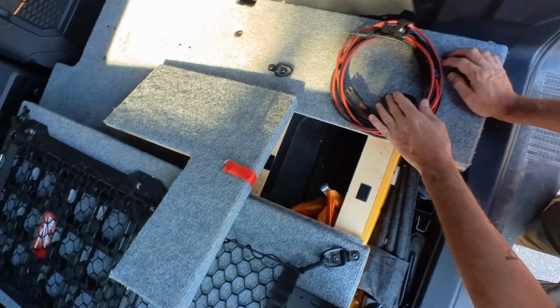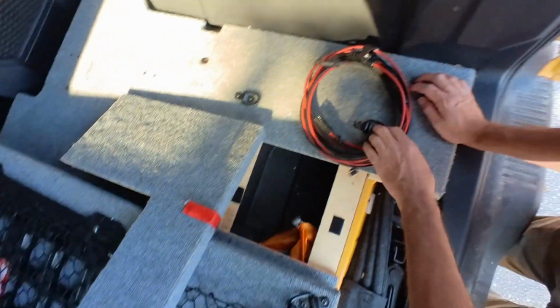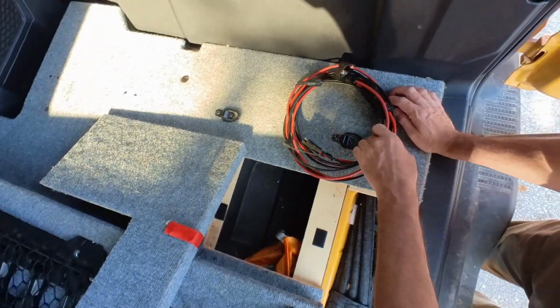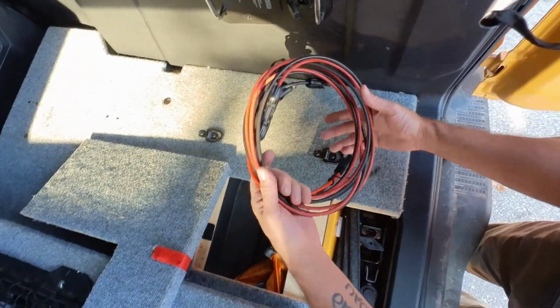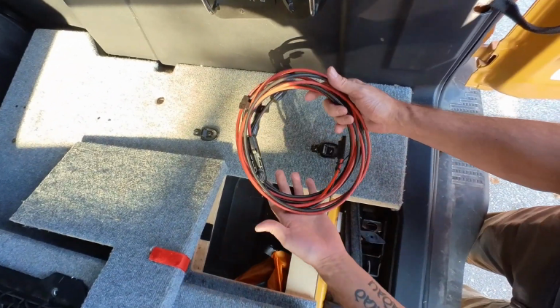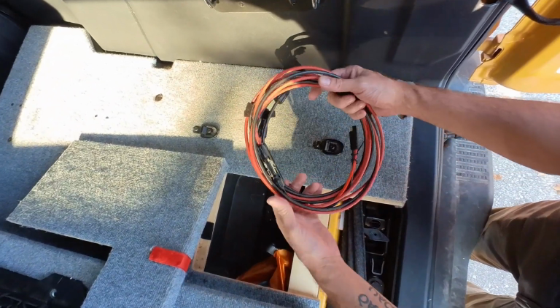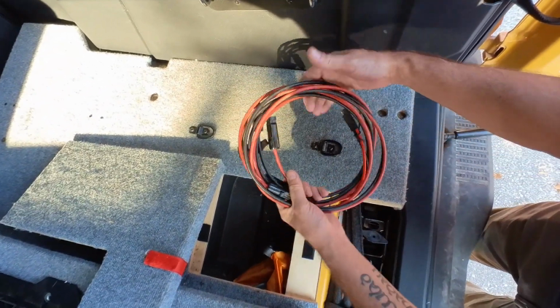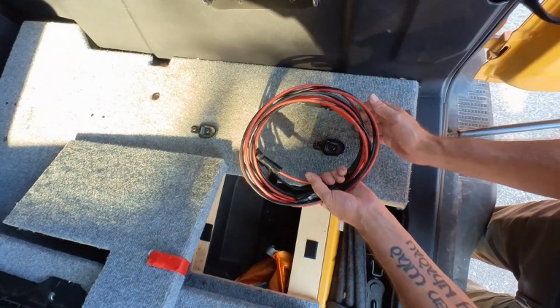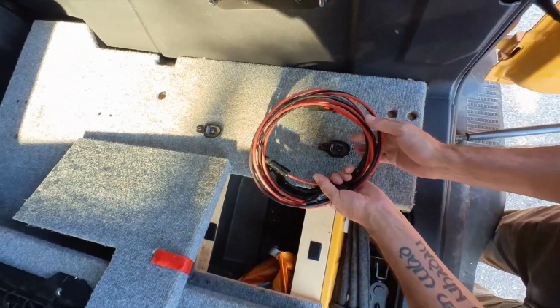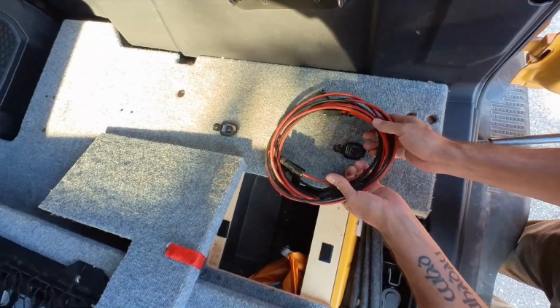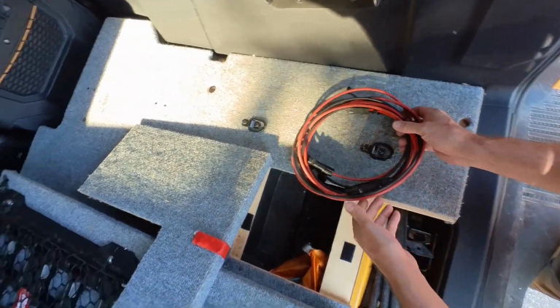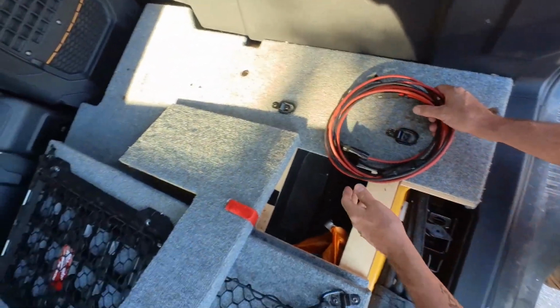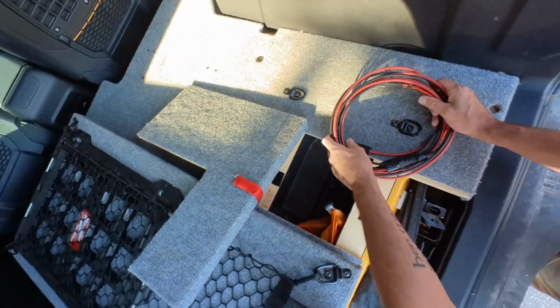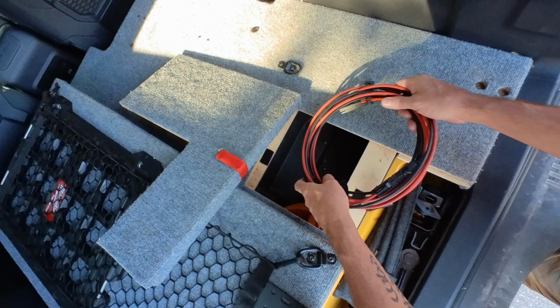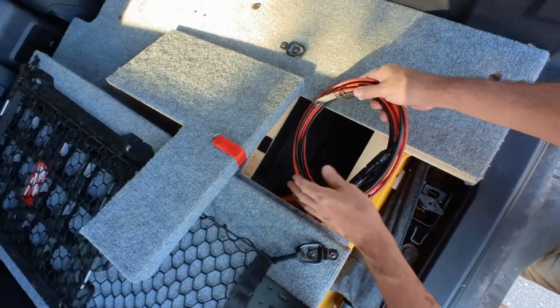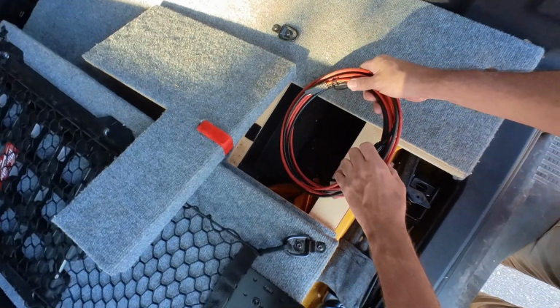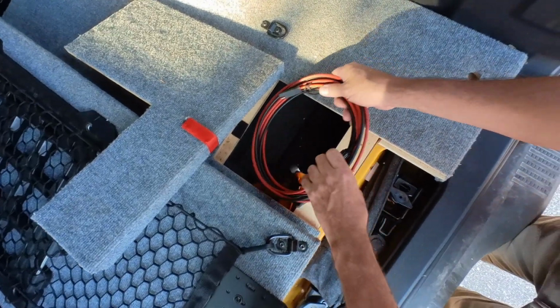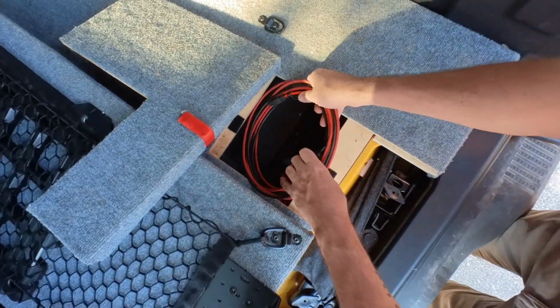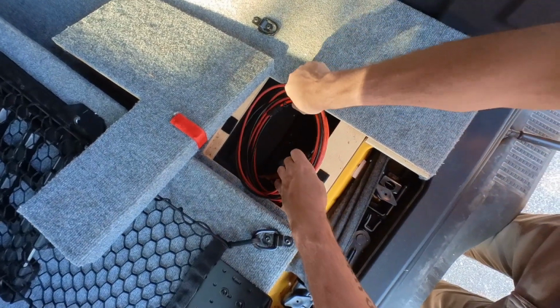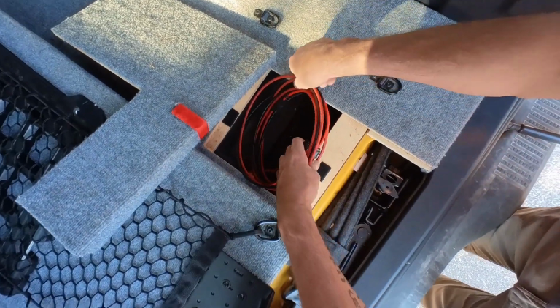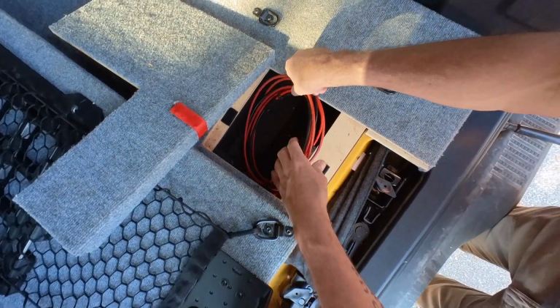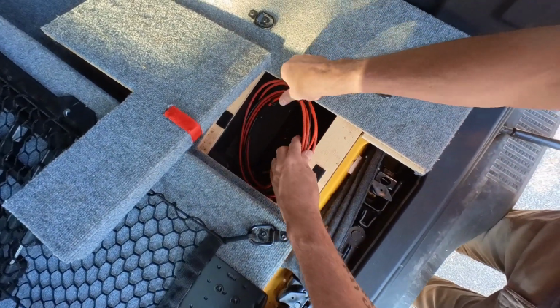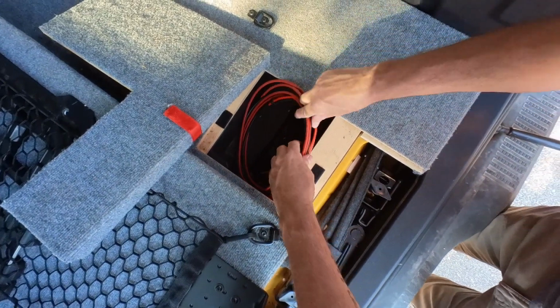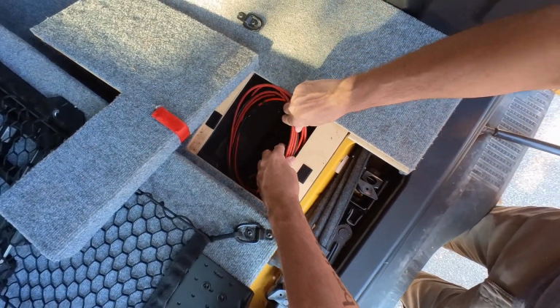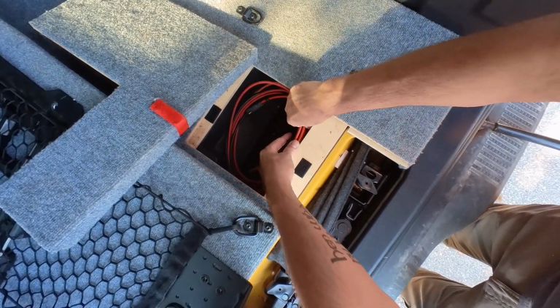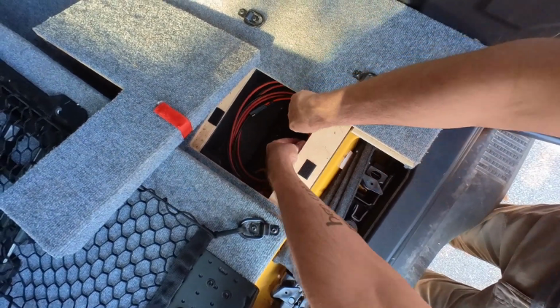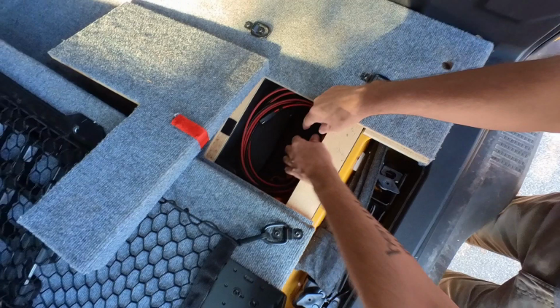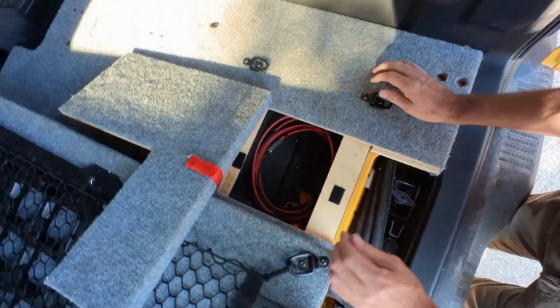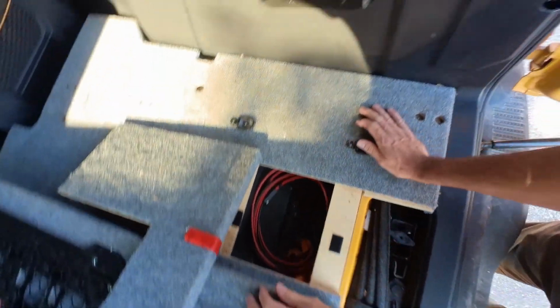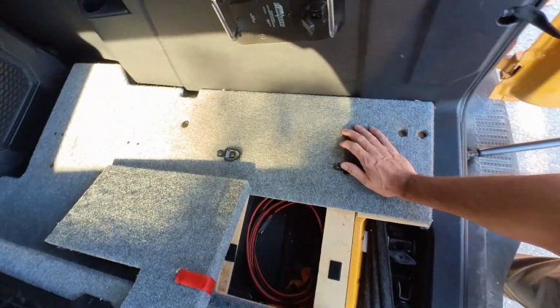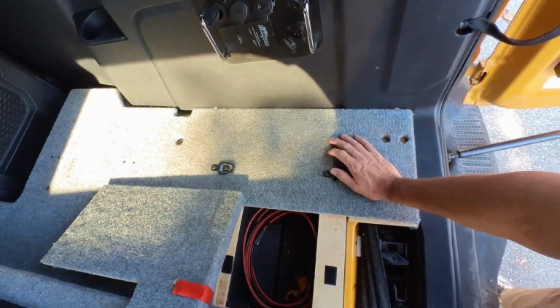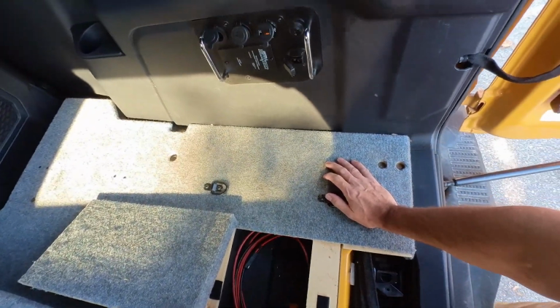This input goes into here and is wired into the charge controller. This cable is 20 feet in length, so I could either leave the solar panel mounted on the roof rack or pull it off and mount it on the ground to get better positioning for the sun.